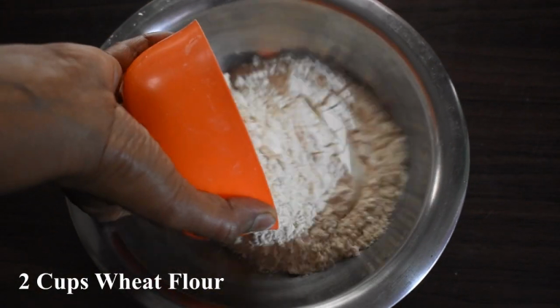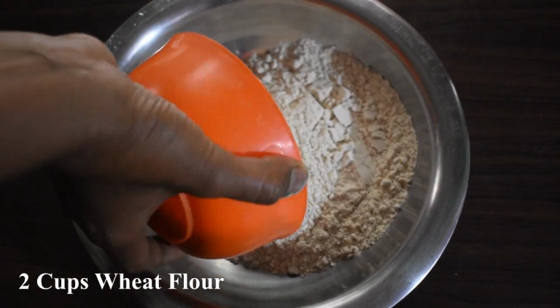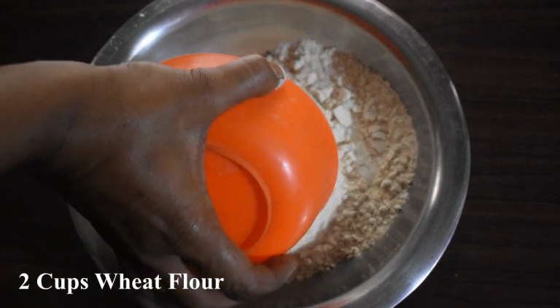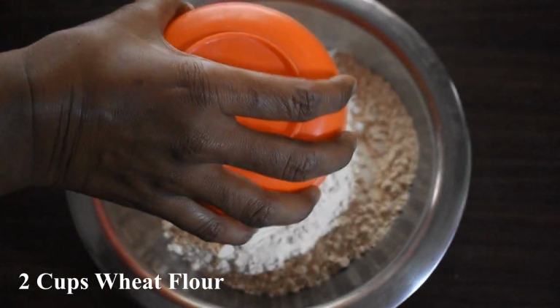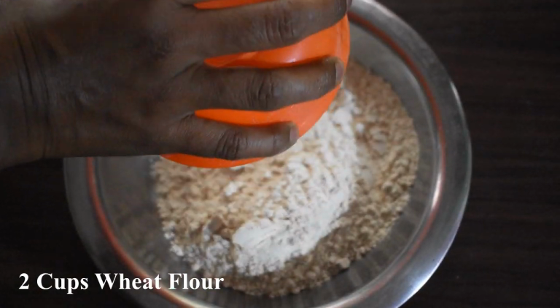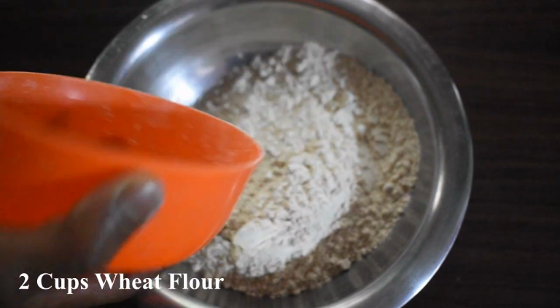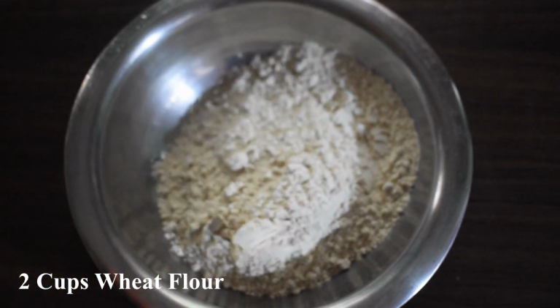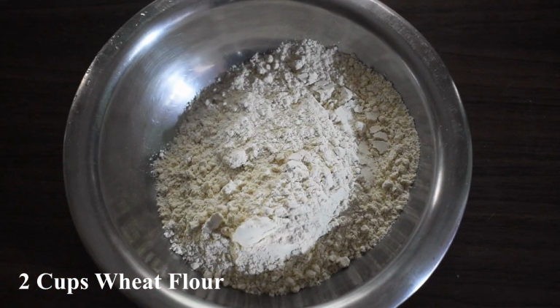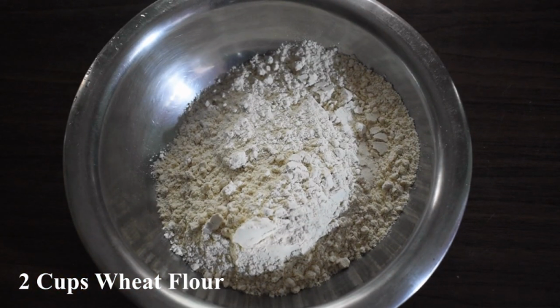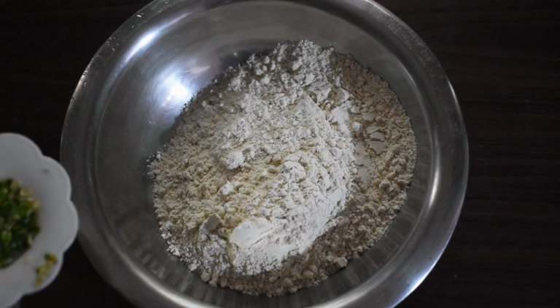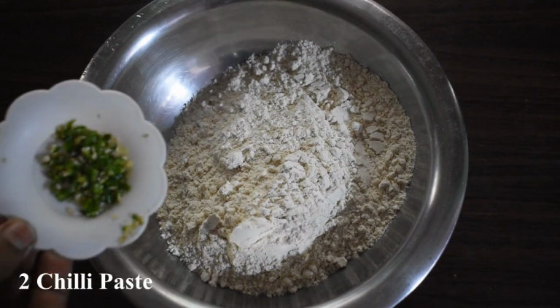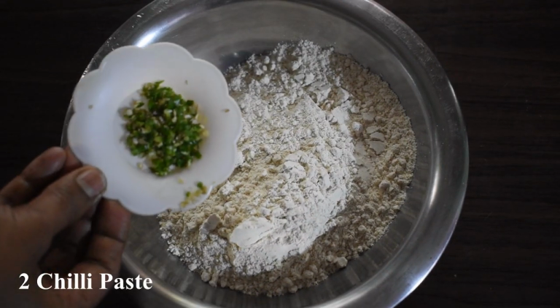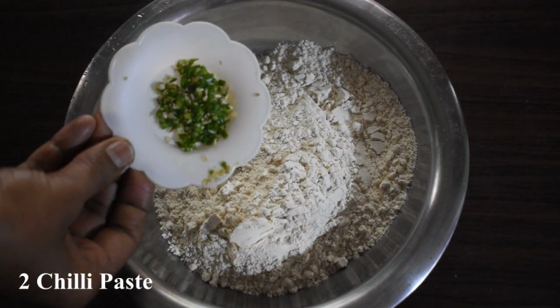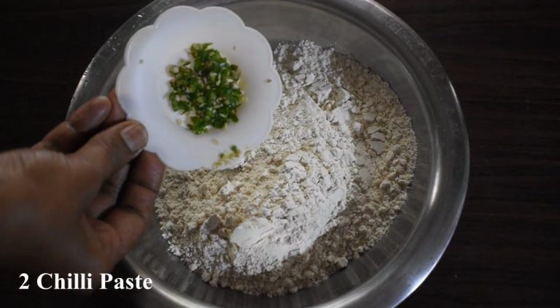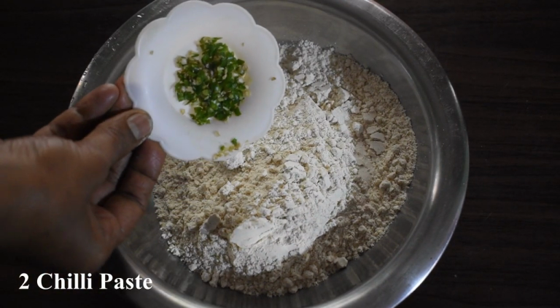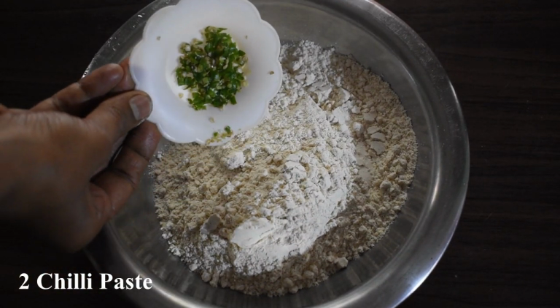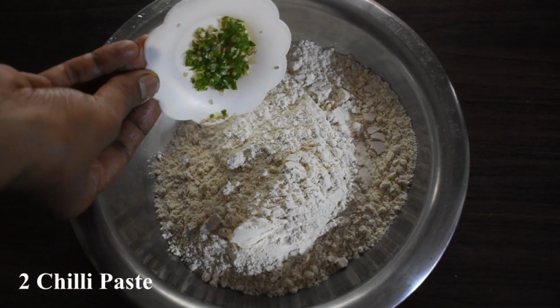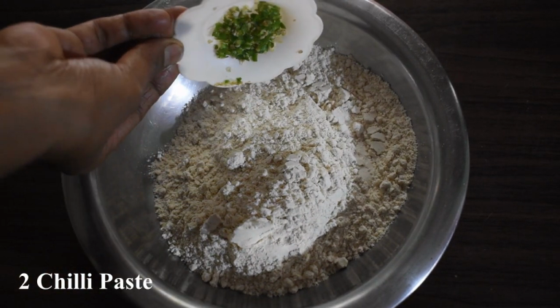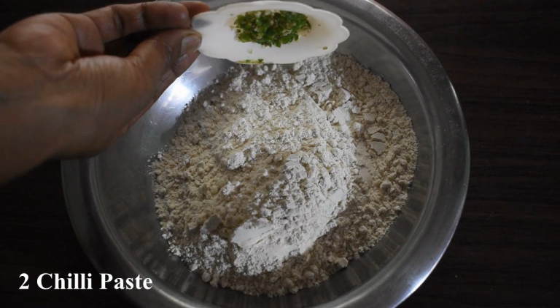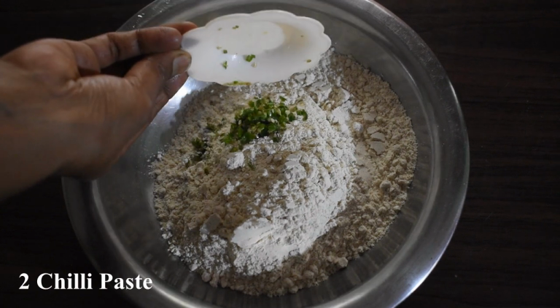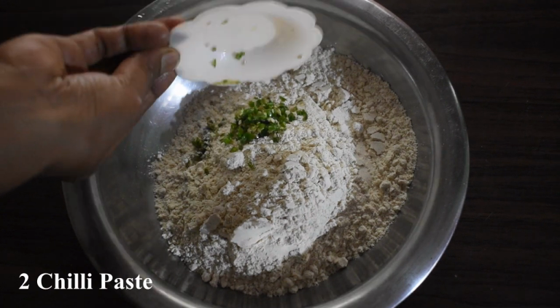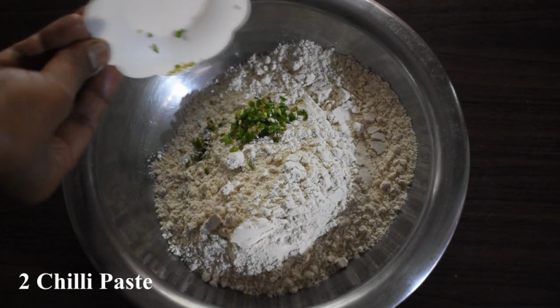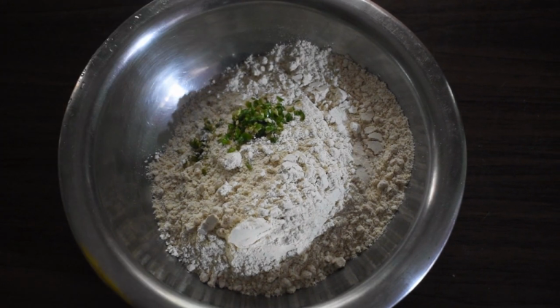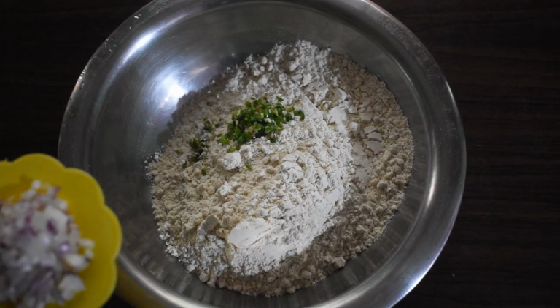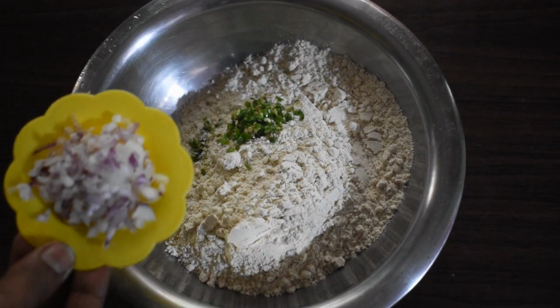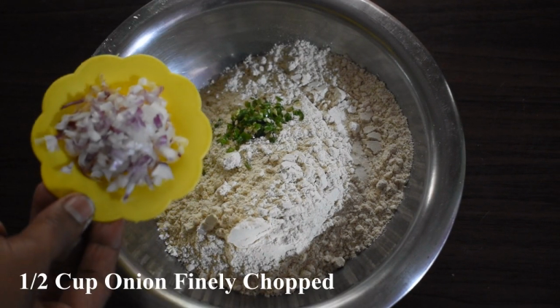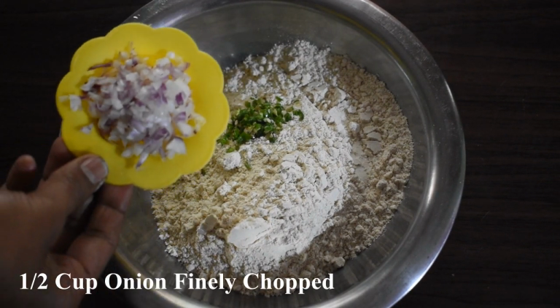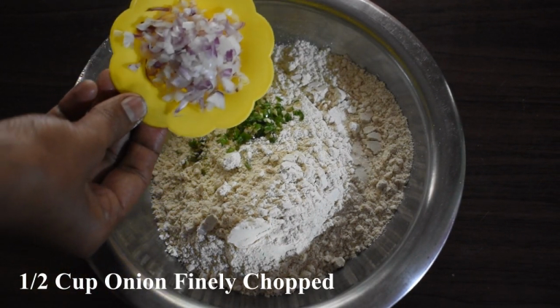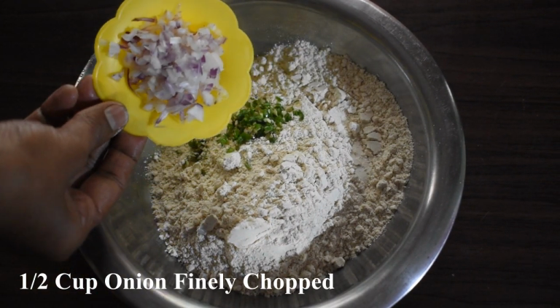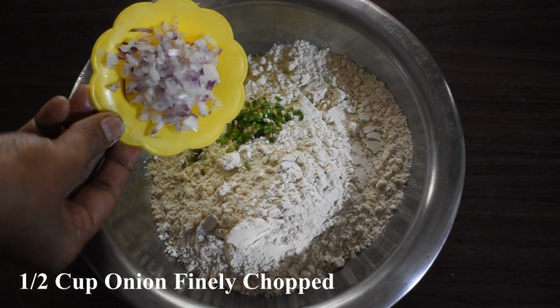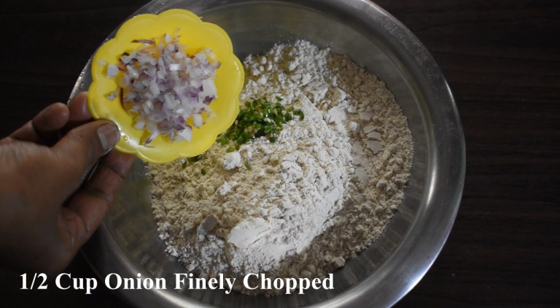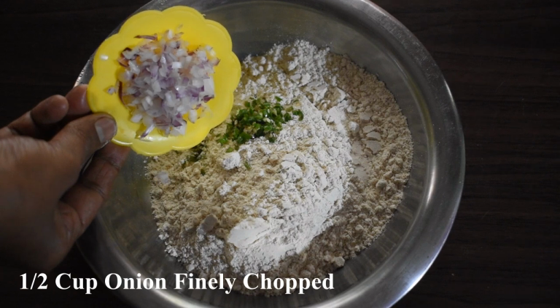First, you need 2 cups of rice. And you can add a little soup in the pot. We will make a small fish like that. You want to make some 1 tablespoon pieces of rice.